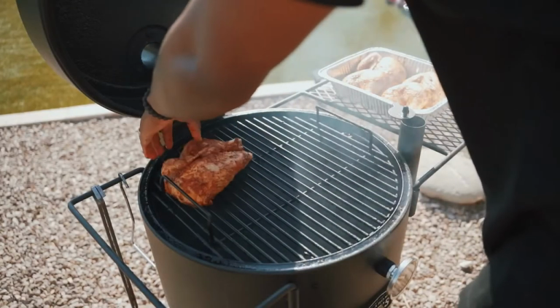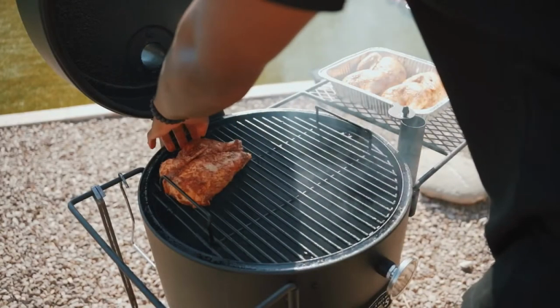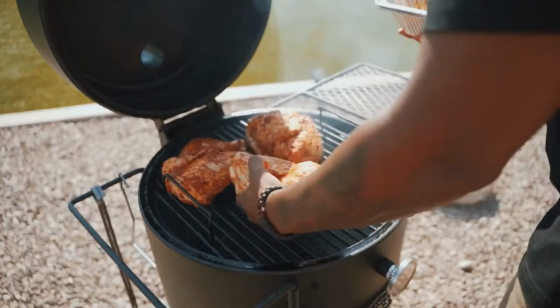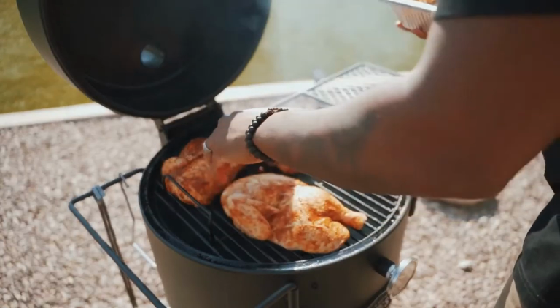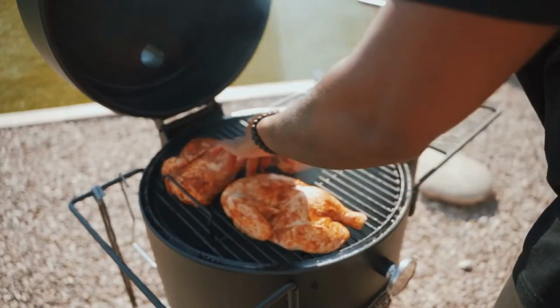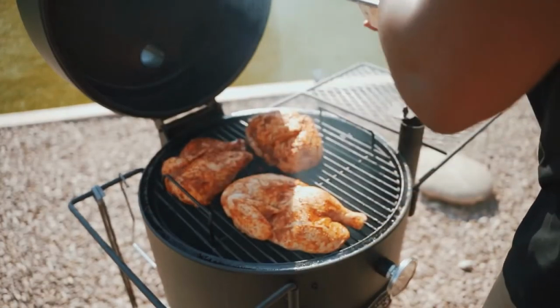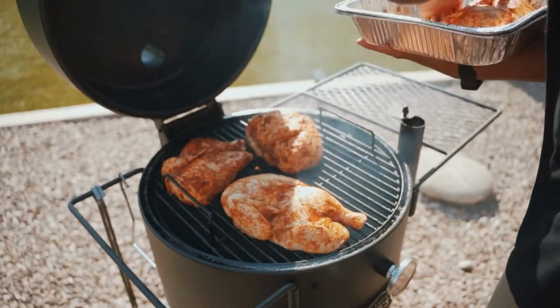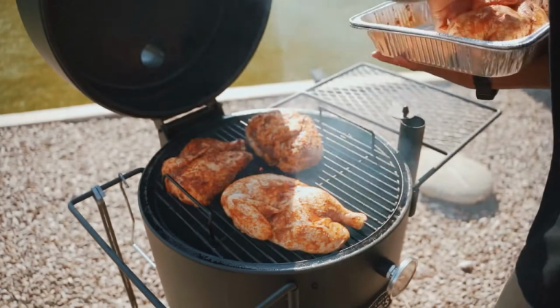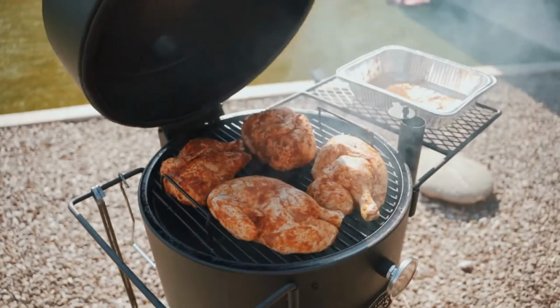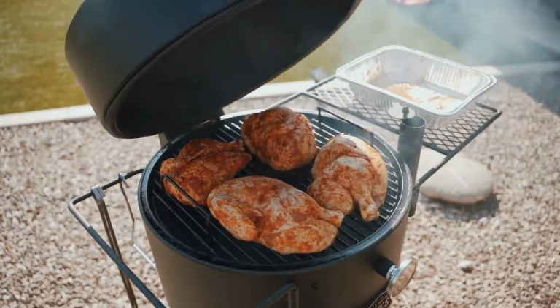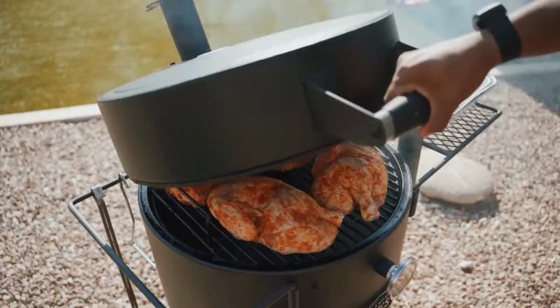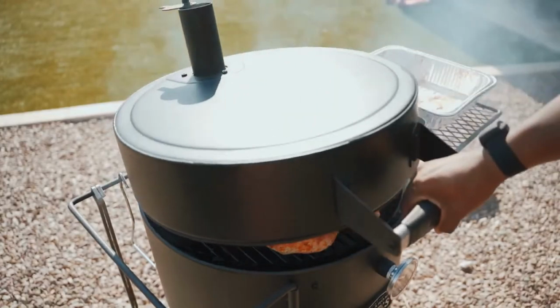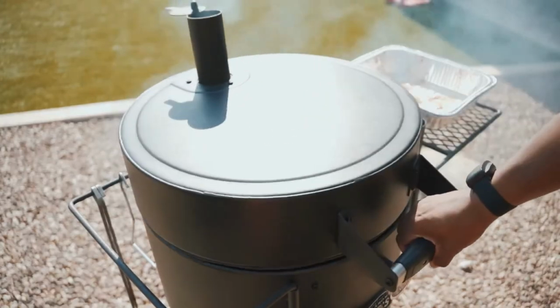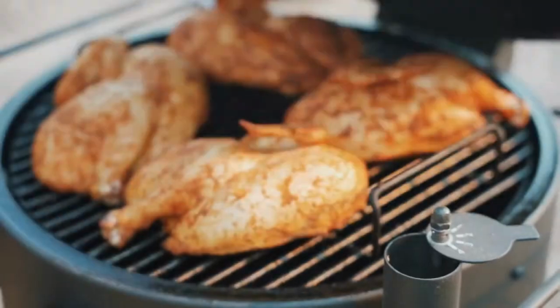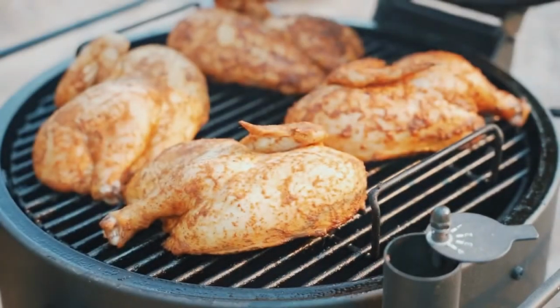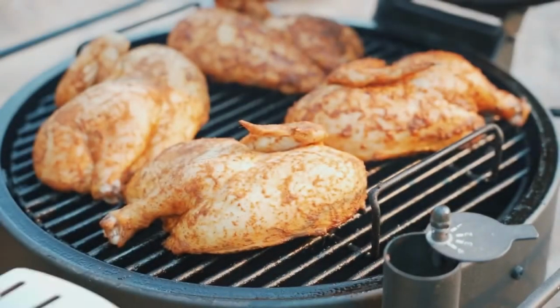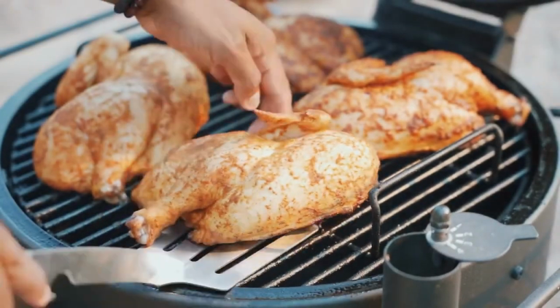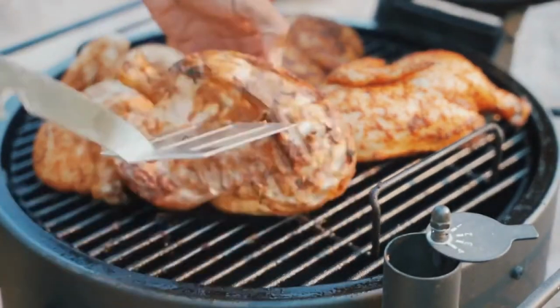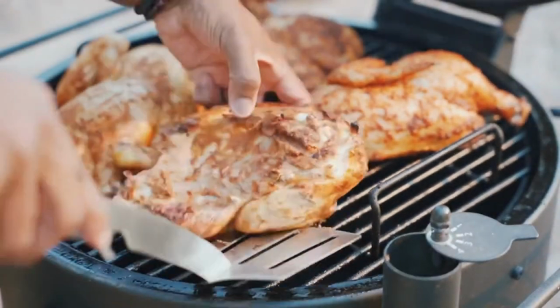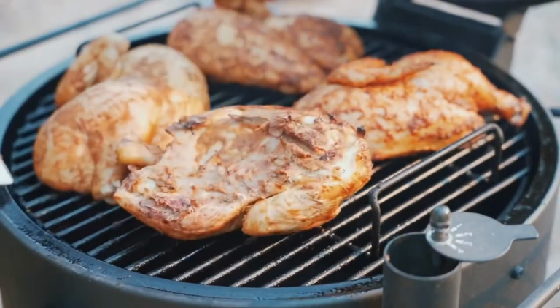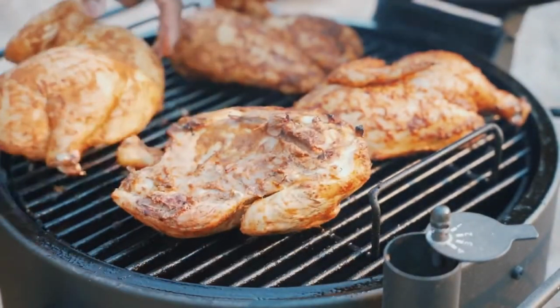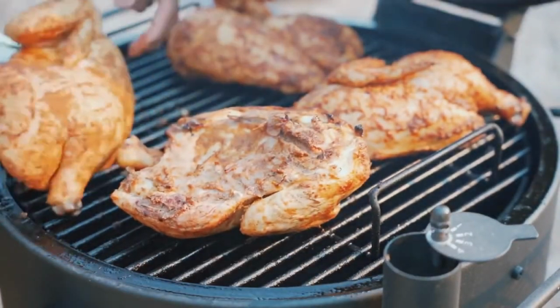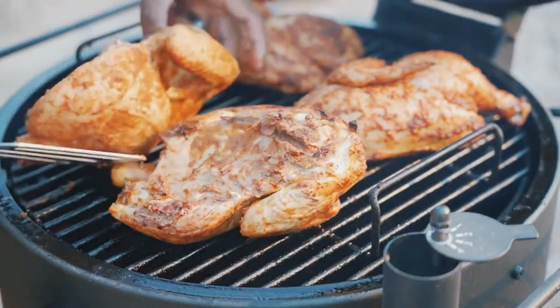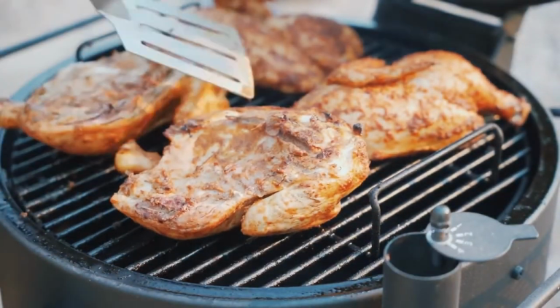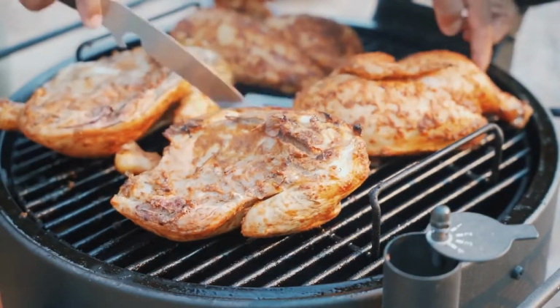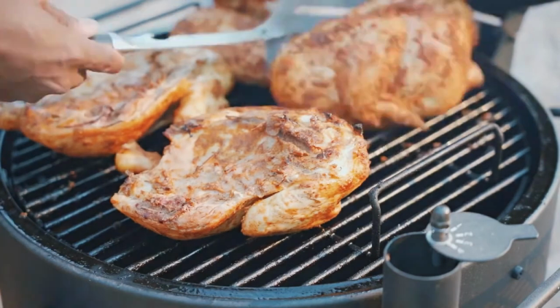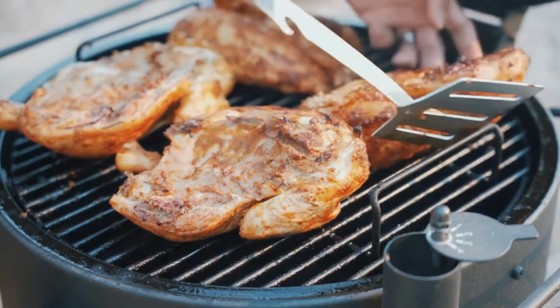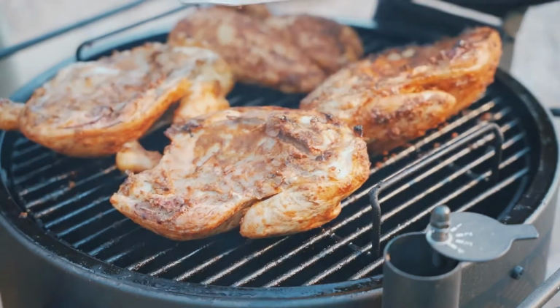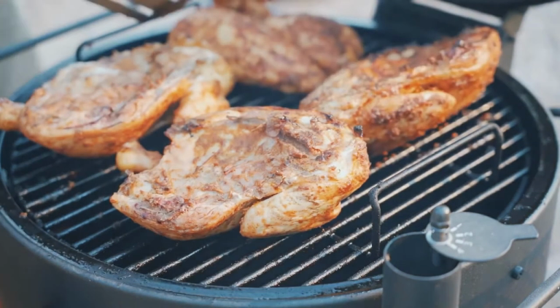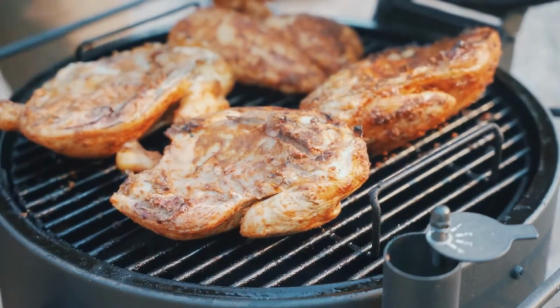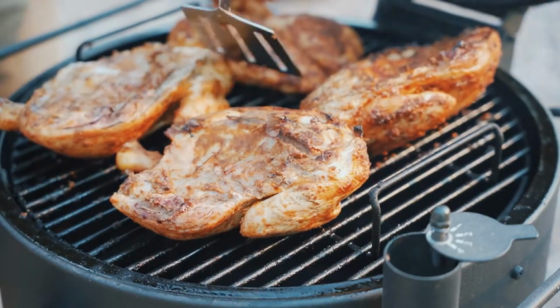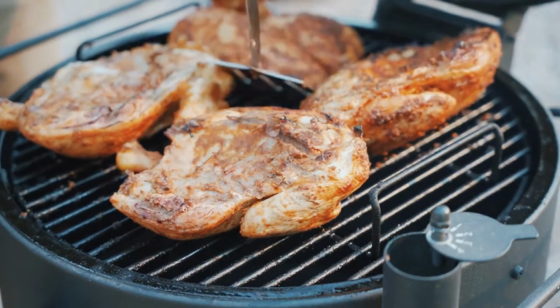We're going to put the chicken on skin side up. Close that down. After about 30 minutes, come back and flip the chicken over. Close that lid back down again.